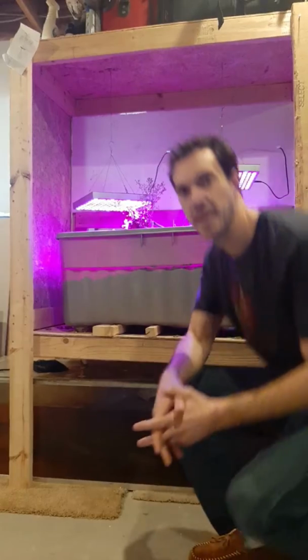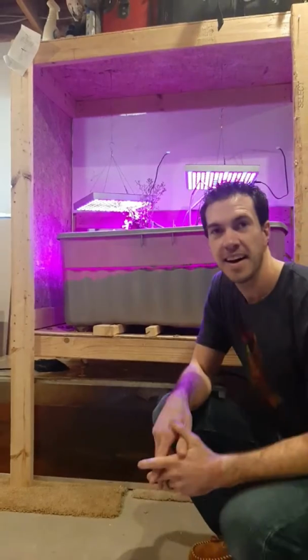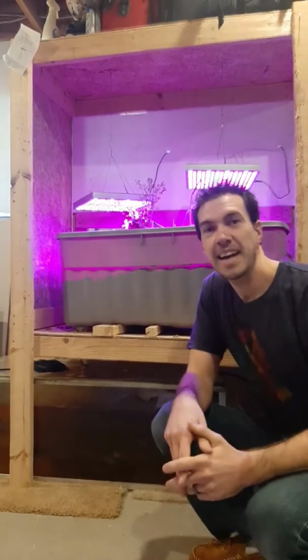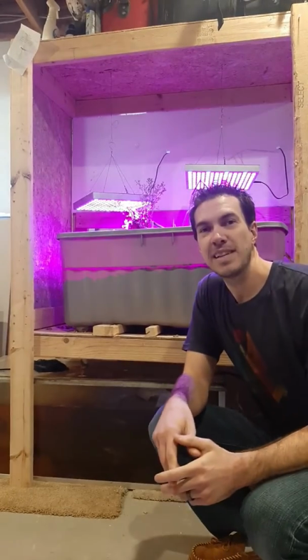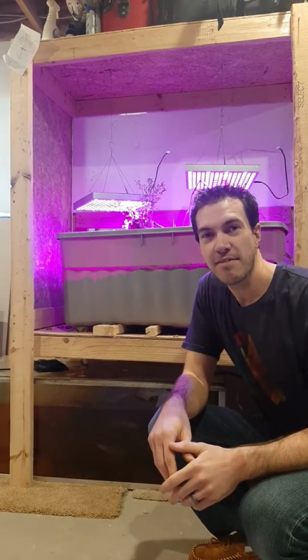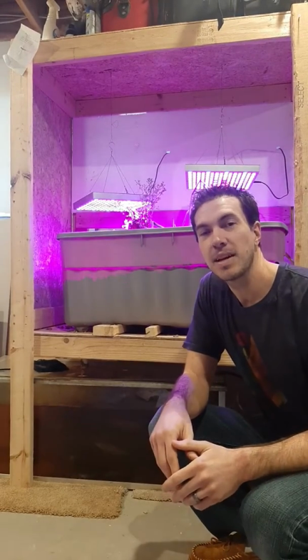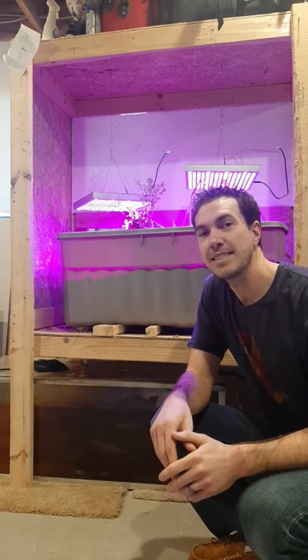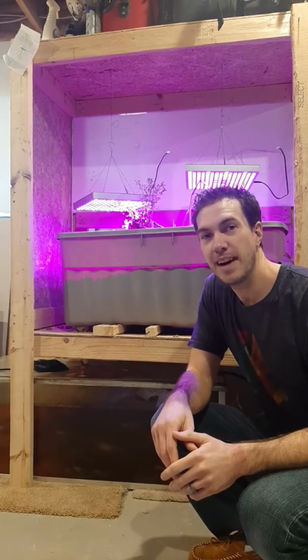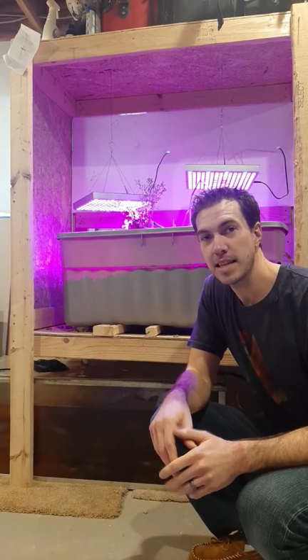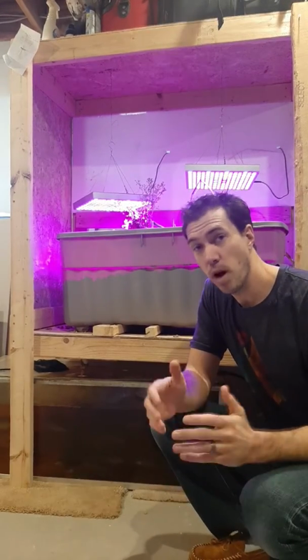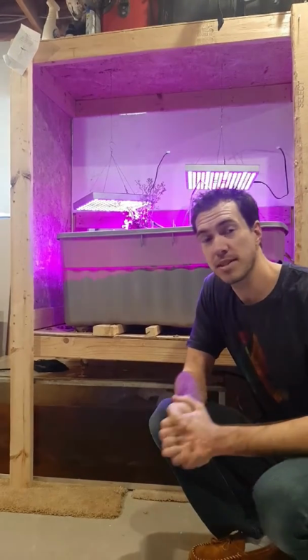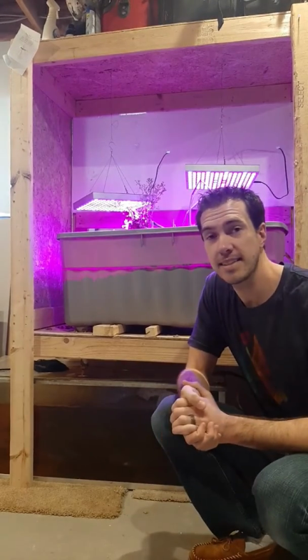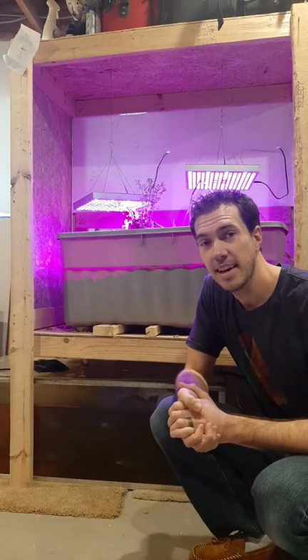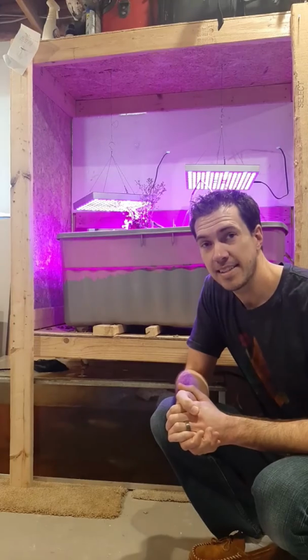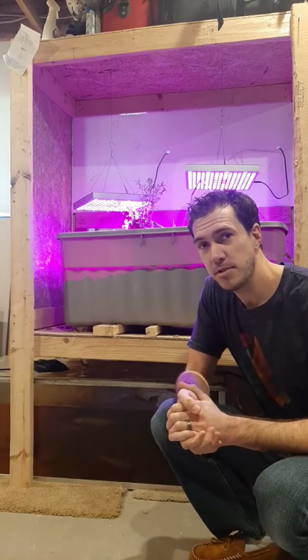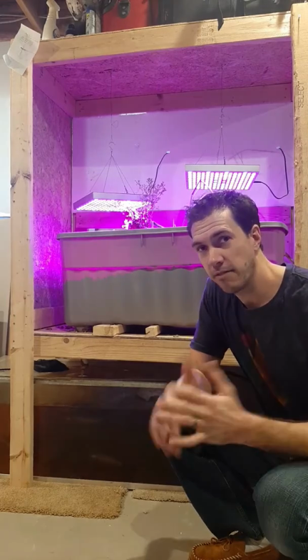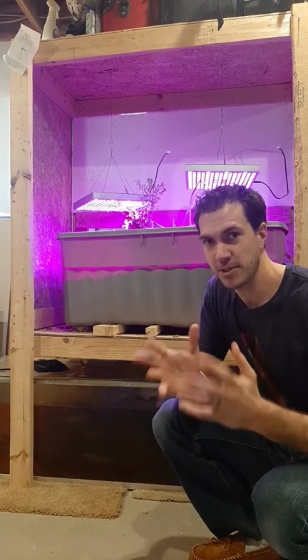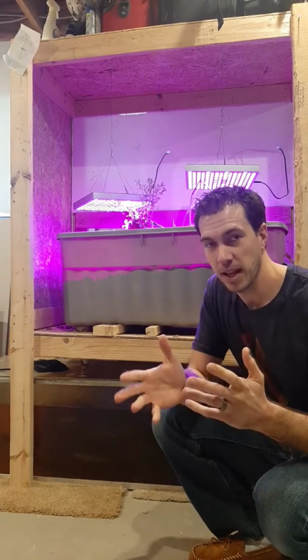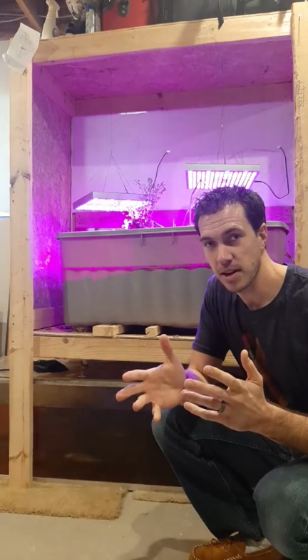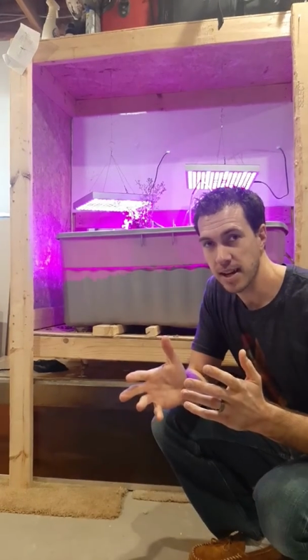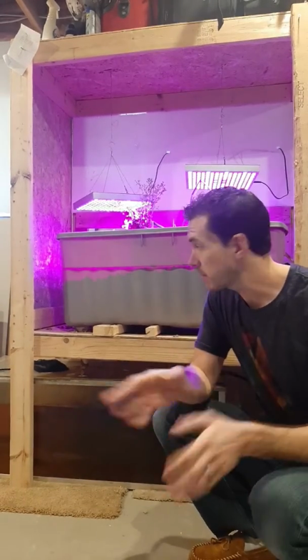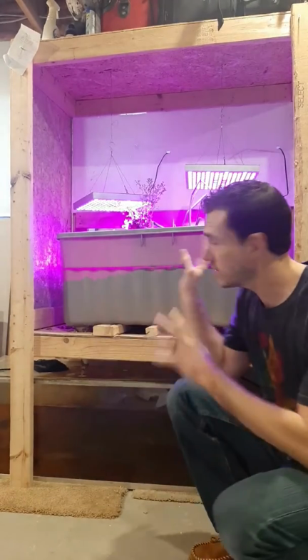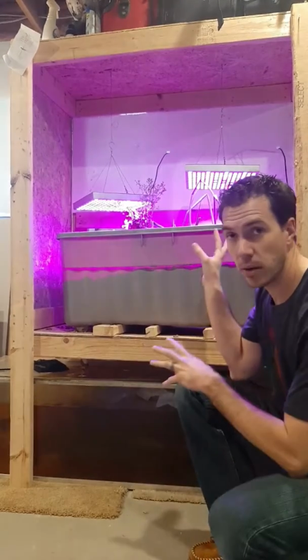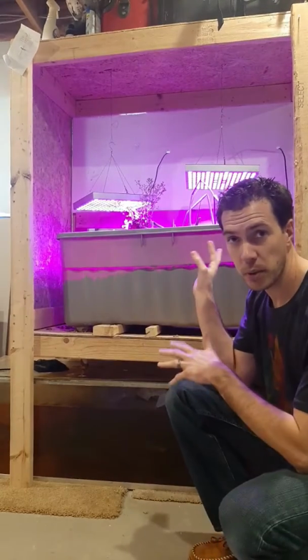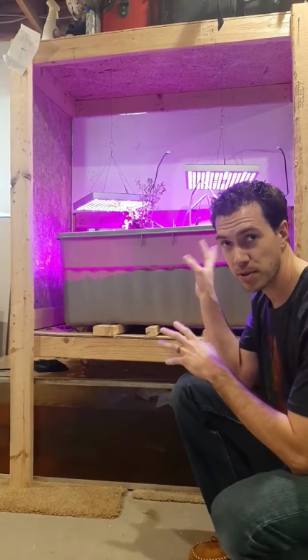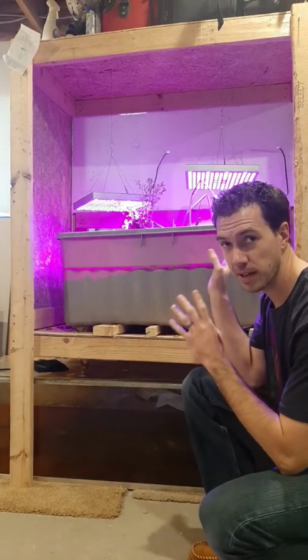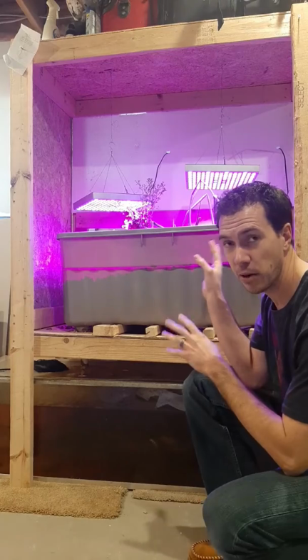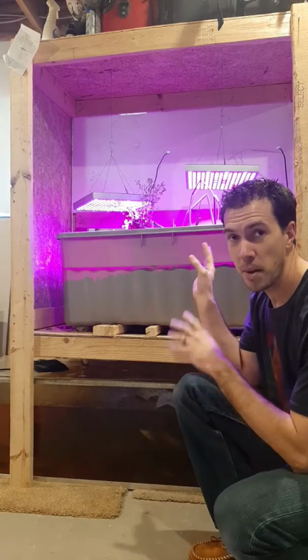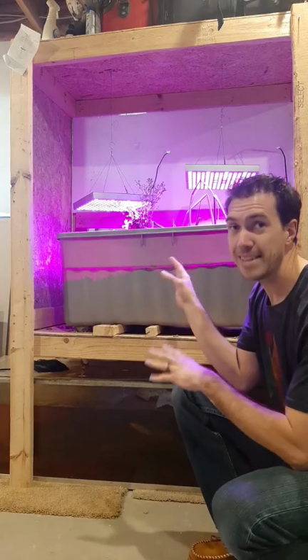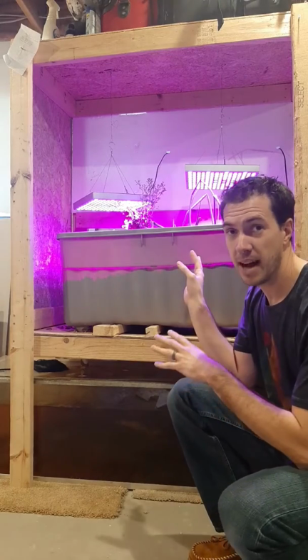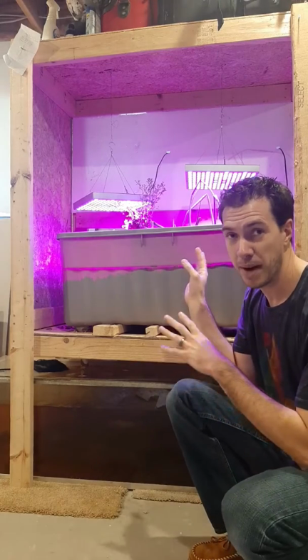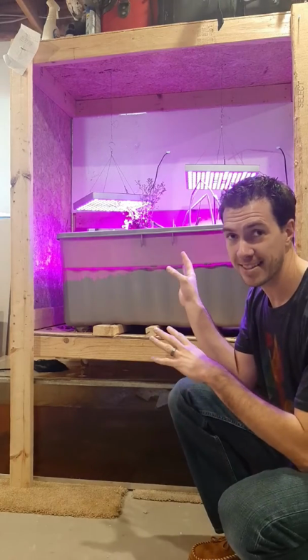Hi everyone, it's Dave from Colossal Fossils in Wausau, Wisconsin. And instead of doing a fossil-related talk today, I wanted to show off our personal at-home basement aquaponics system.